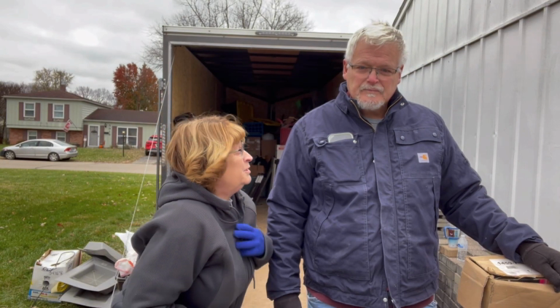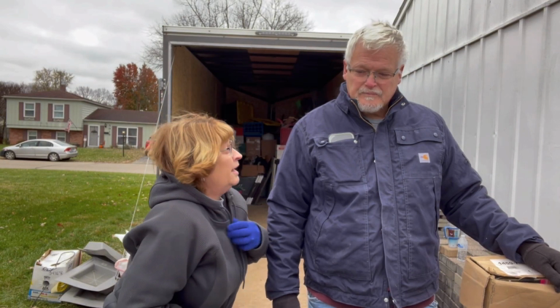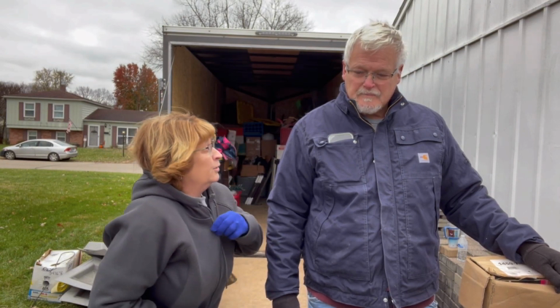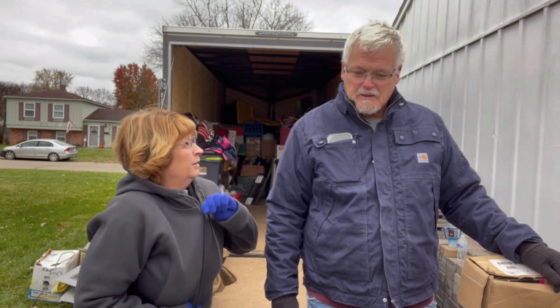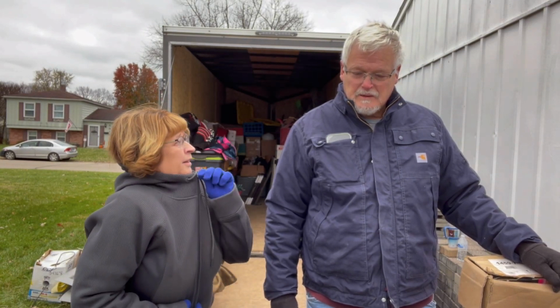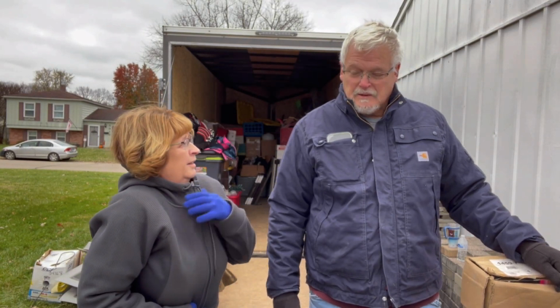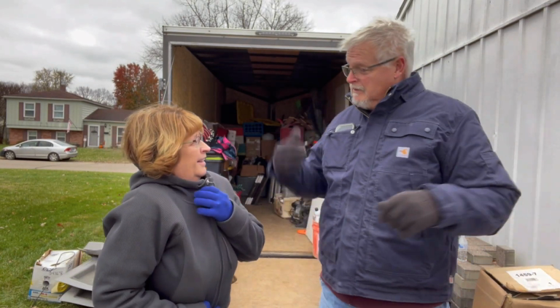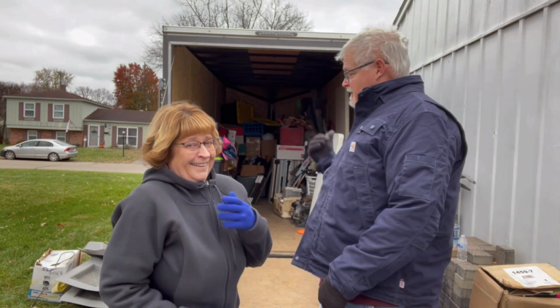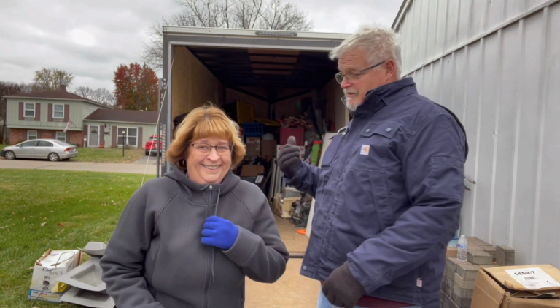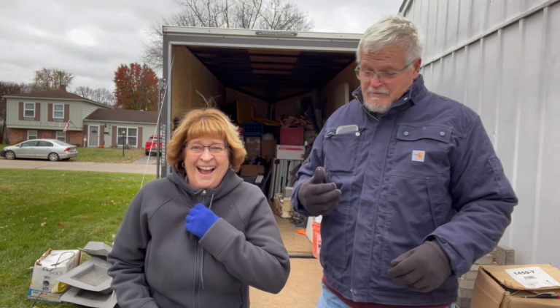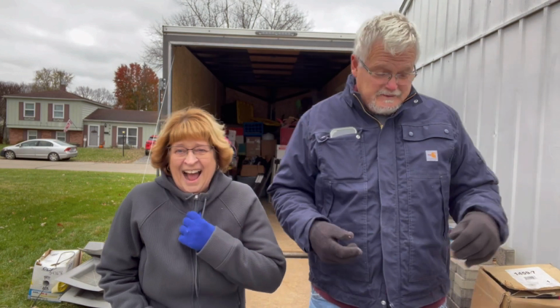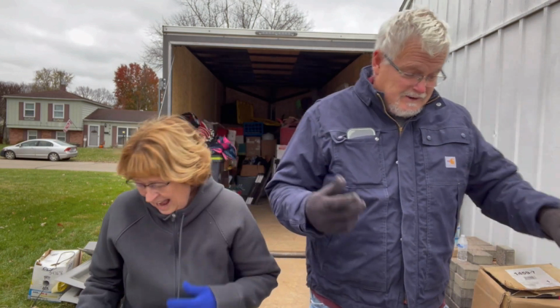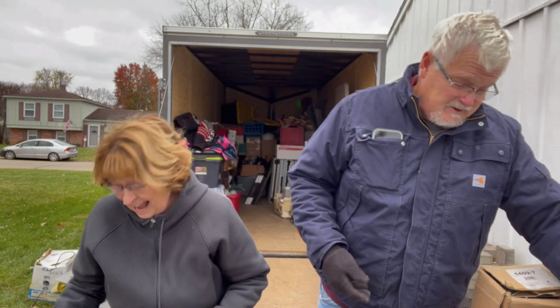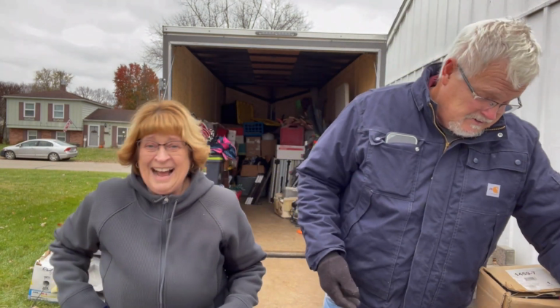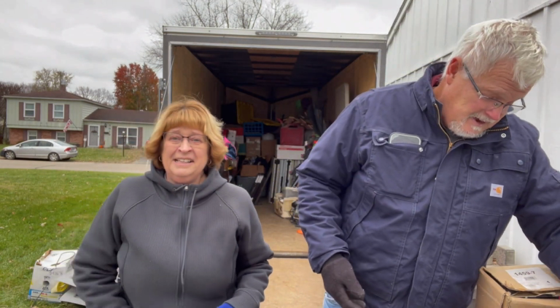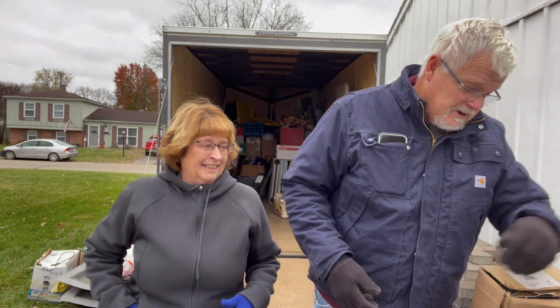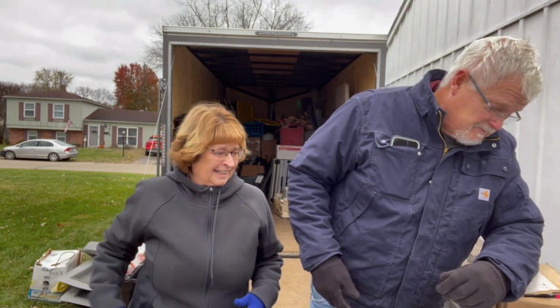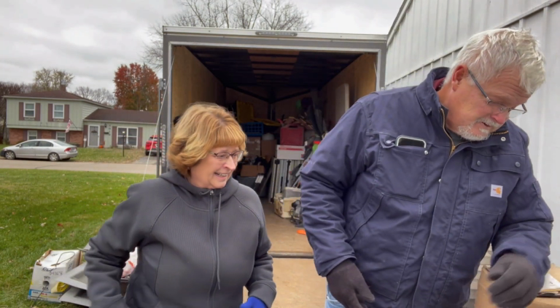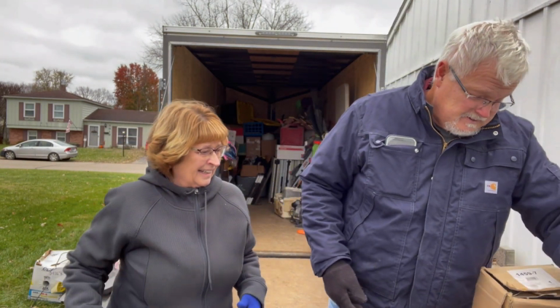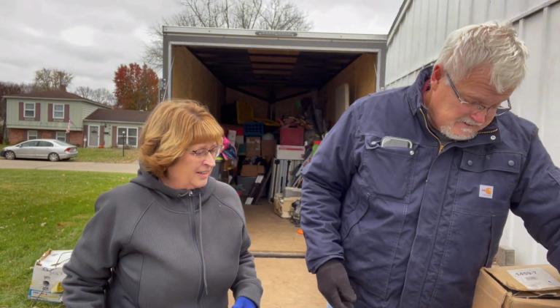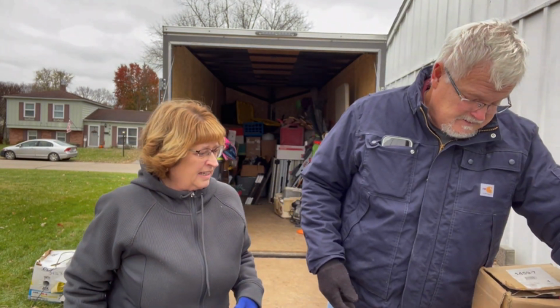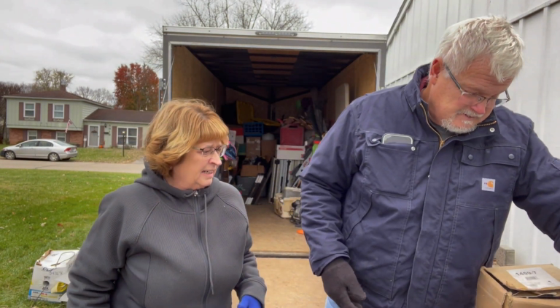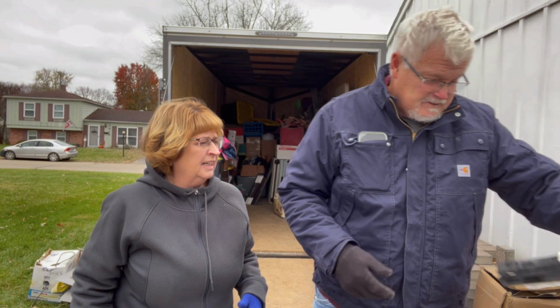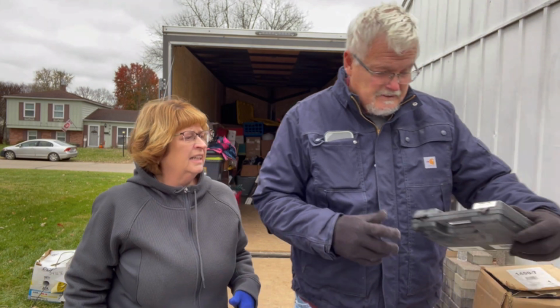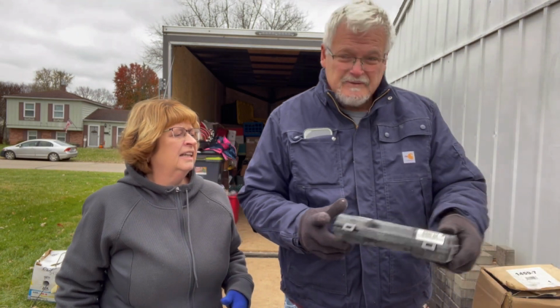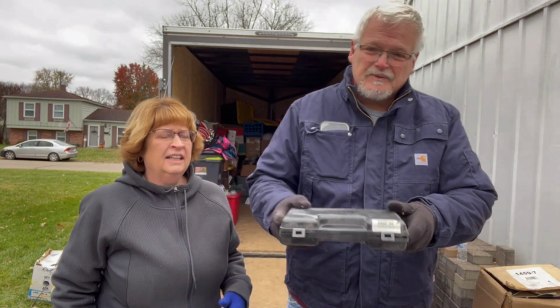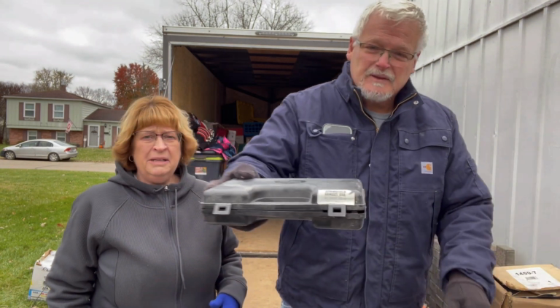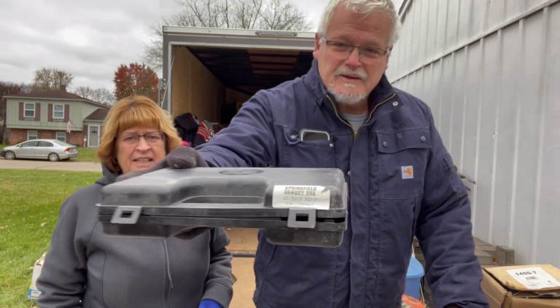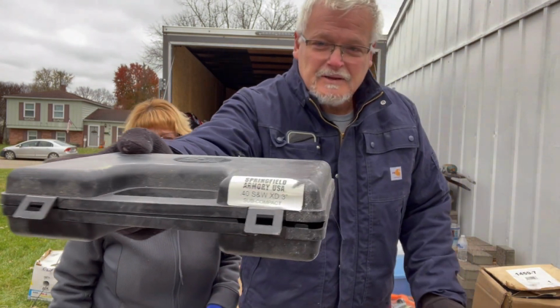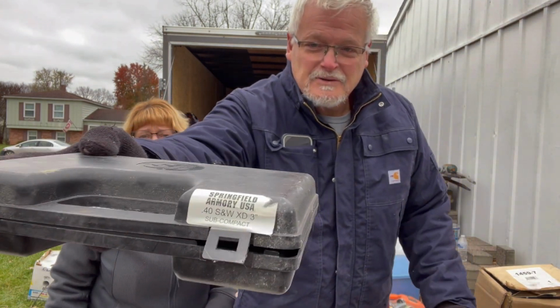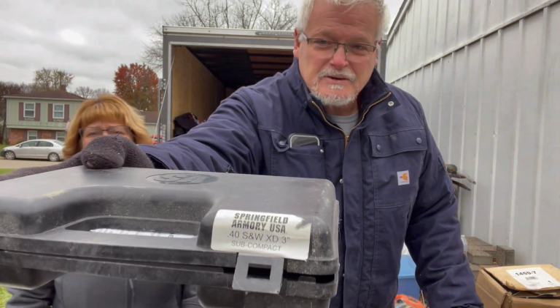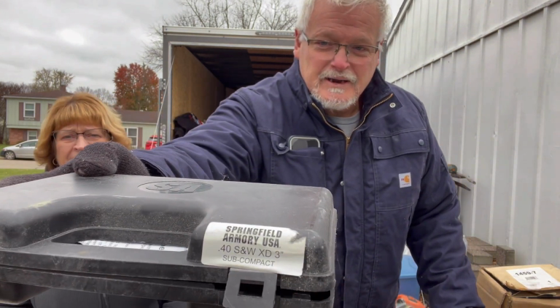We're going to do this — I mean, we gotta finish. And I'm seeing something — what are you seeing? I guess you guys can read that.